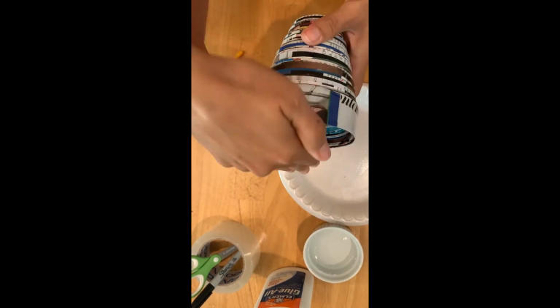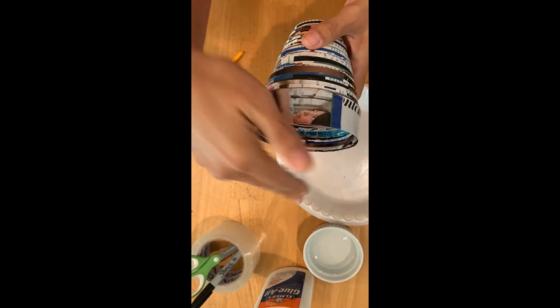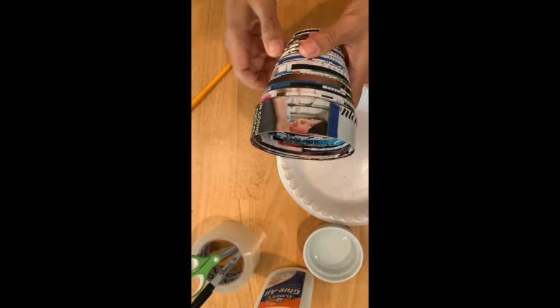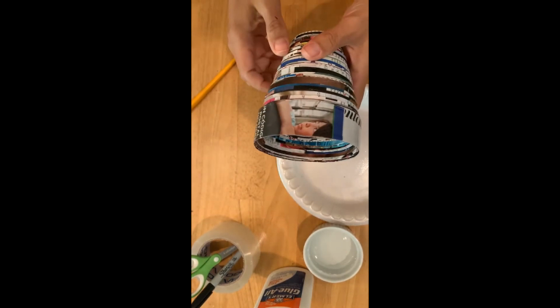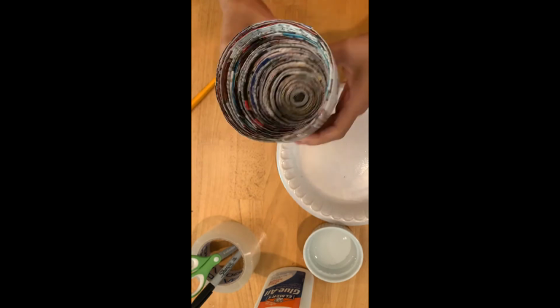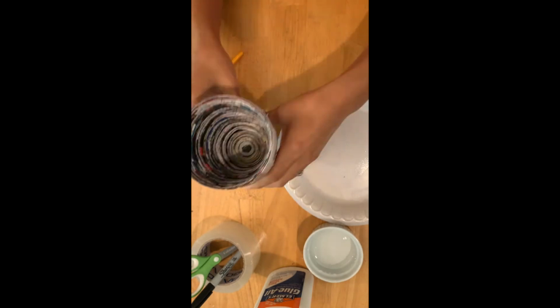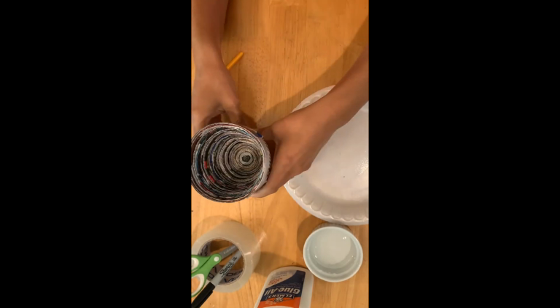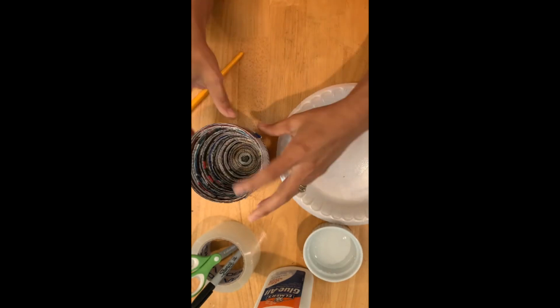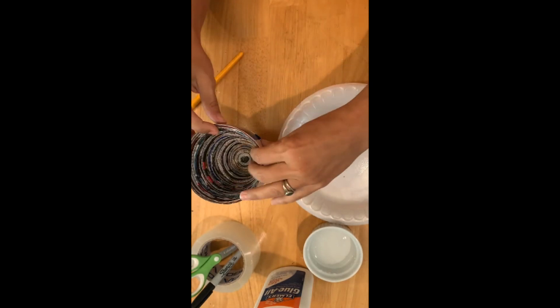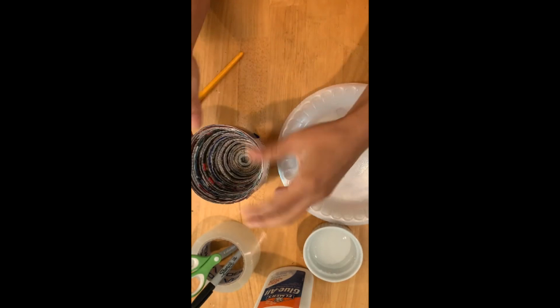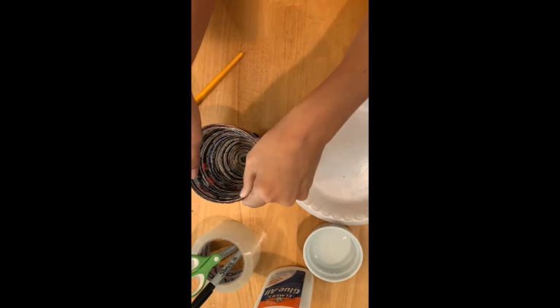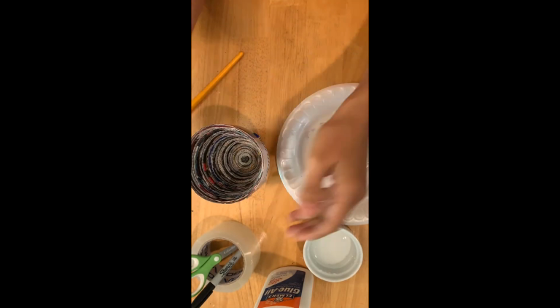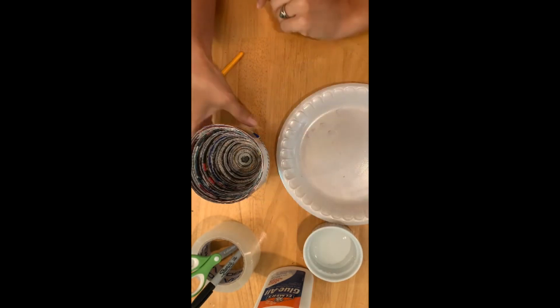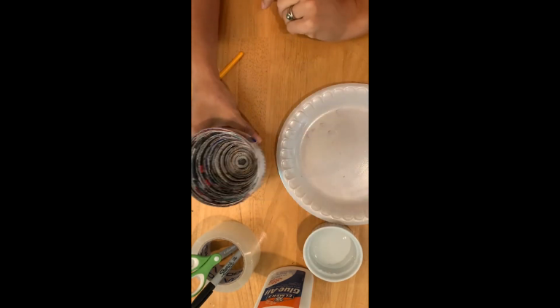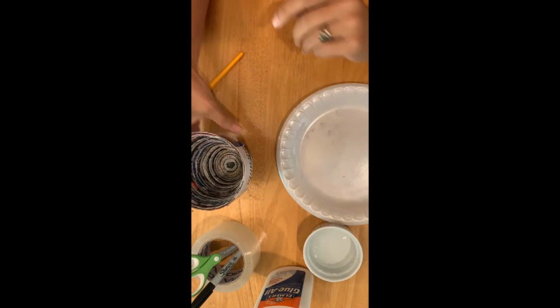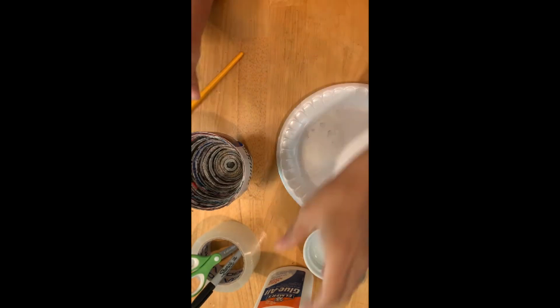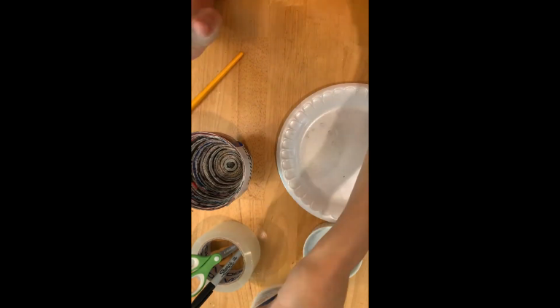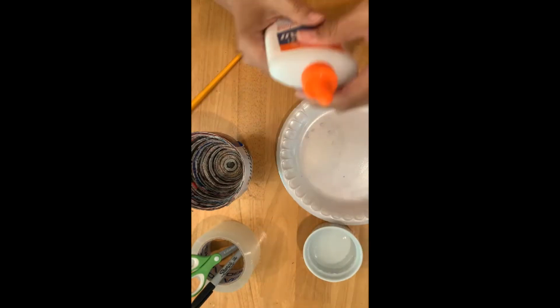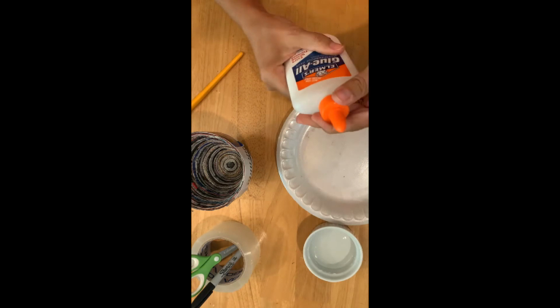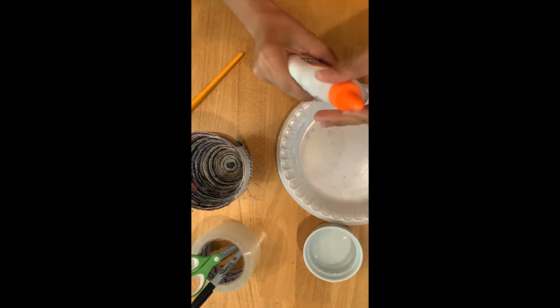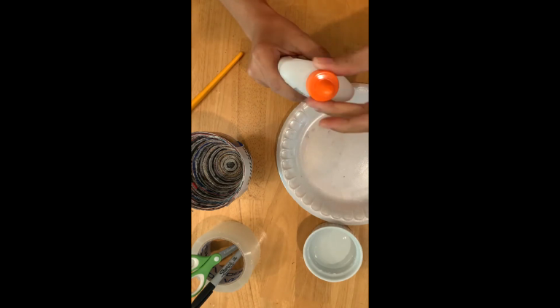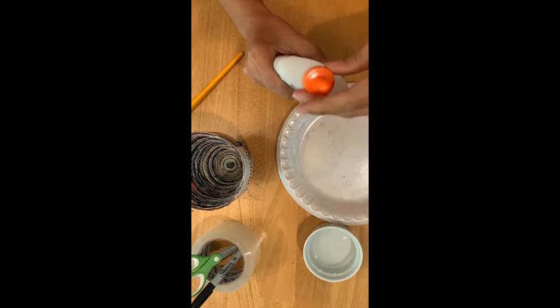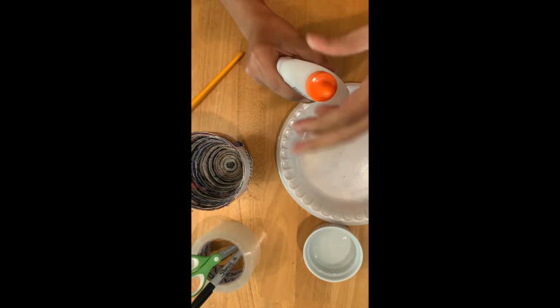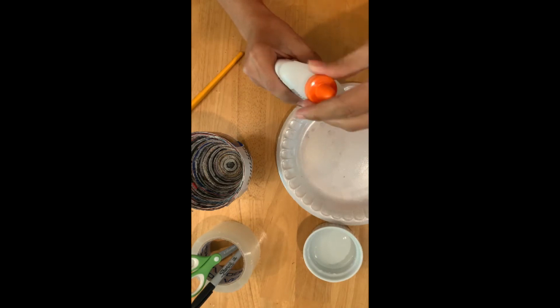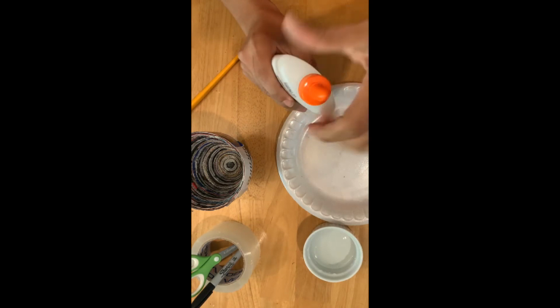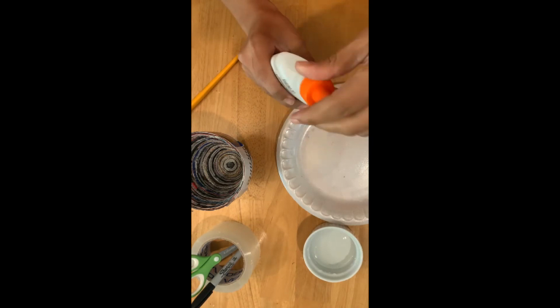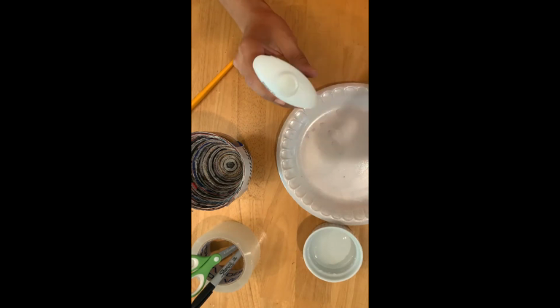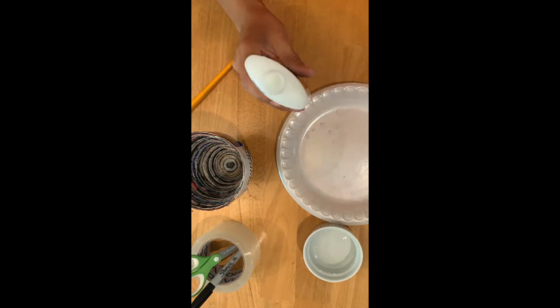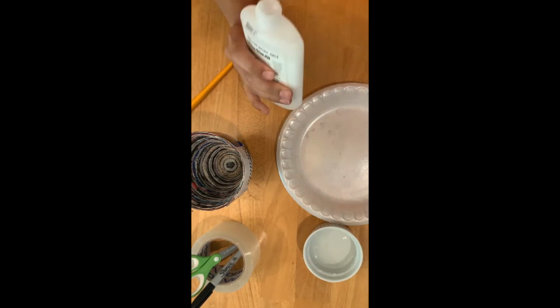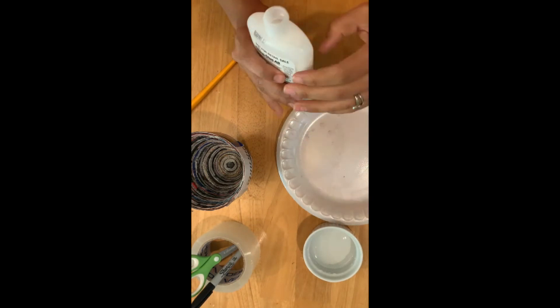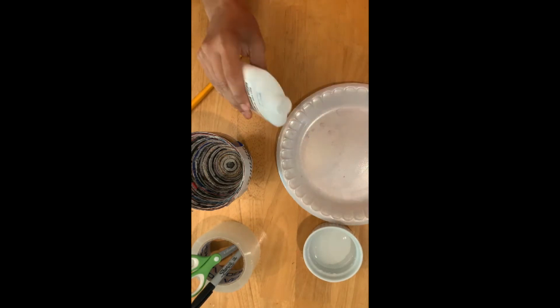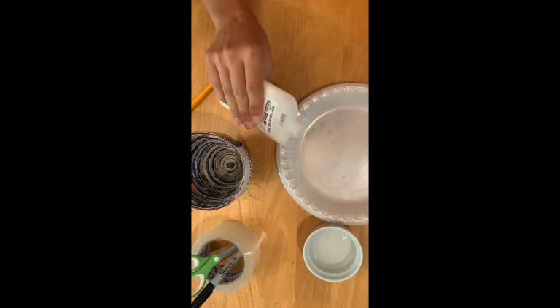One other important thing: make sure the rim is even. When you look down on it and look across it, you want to make sure your rim is even, because once you start the gluing process it's stuck.